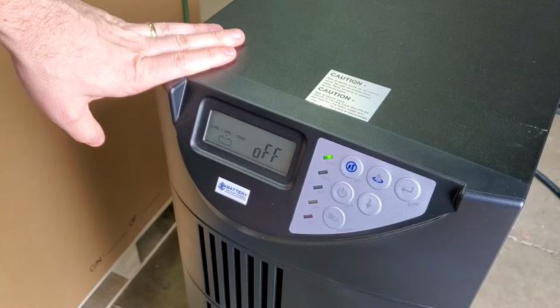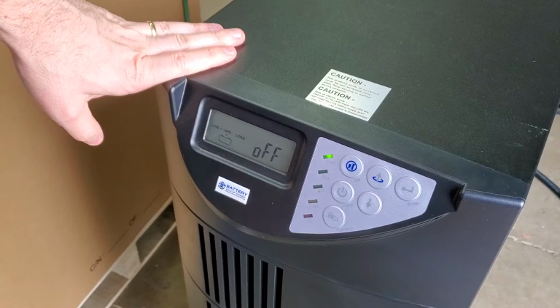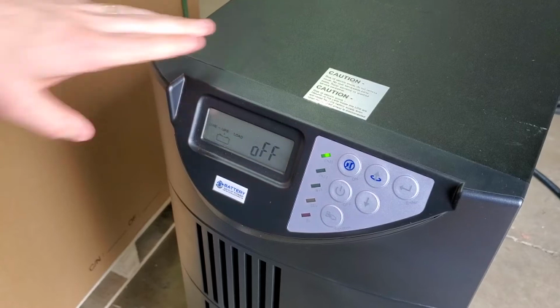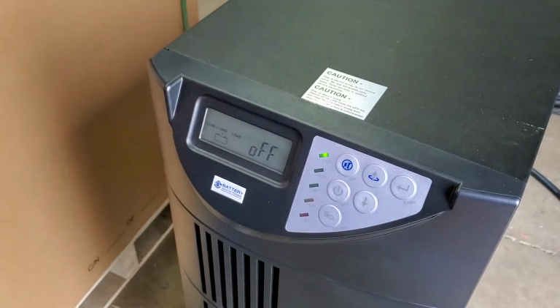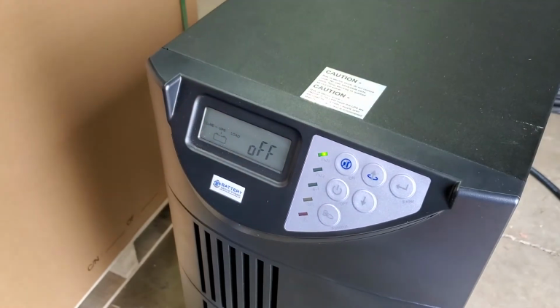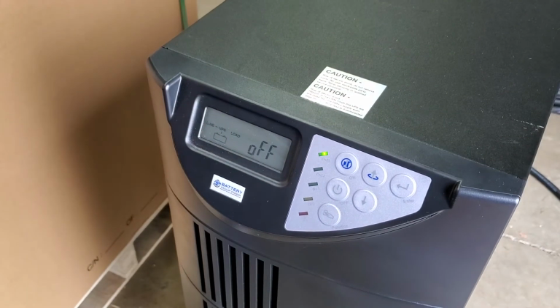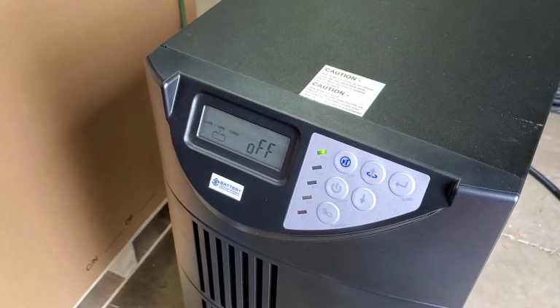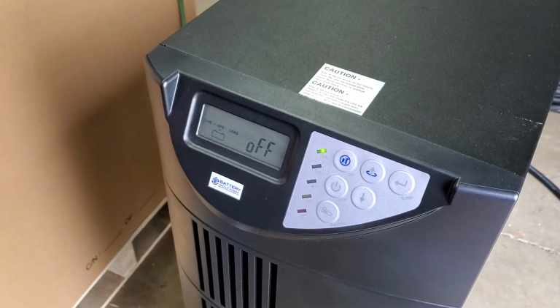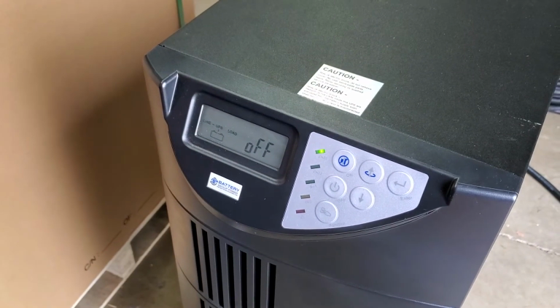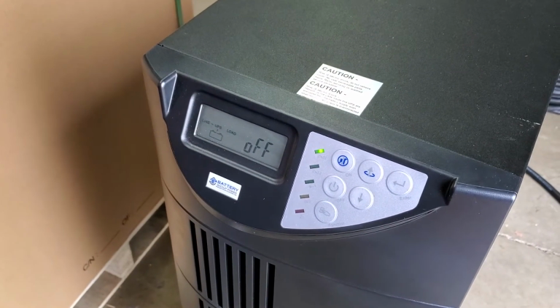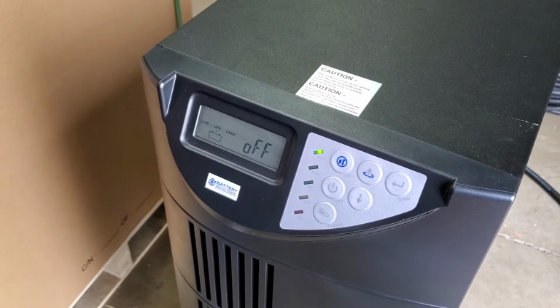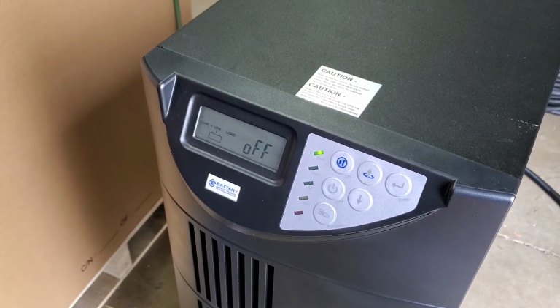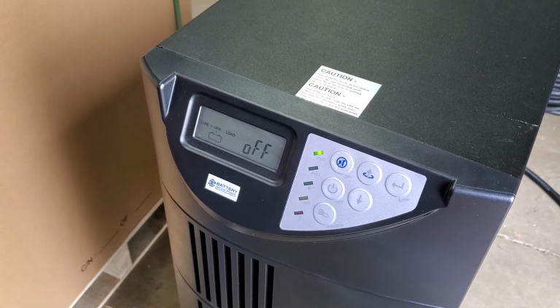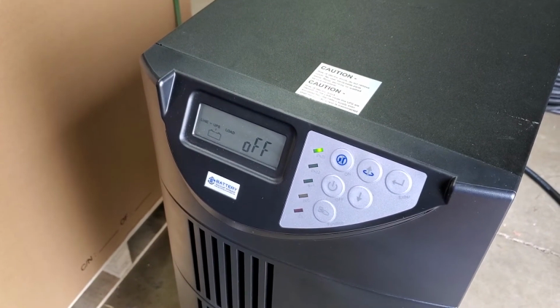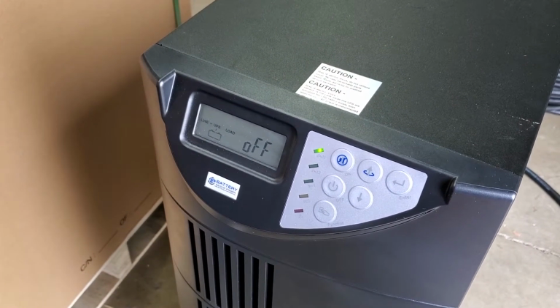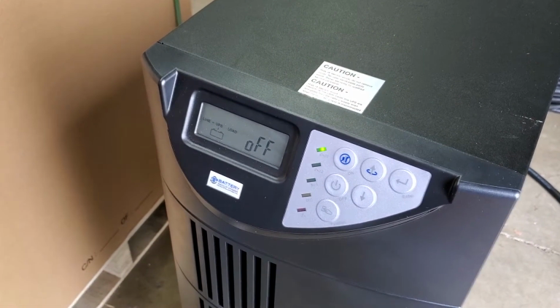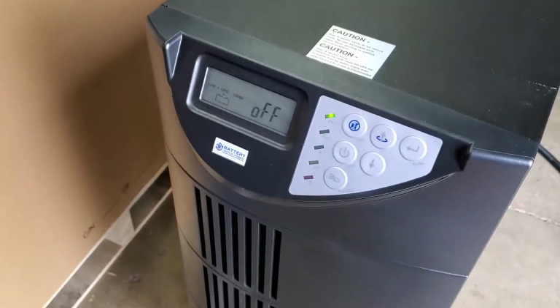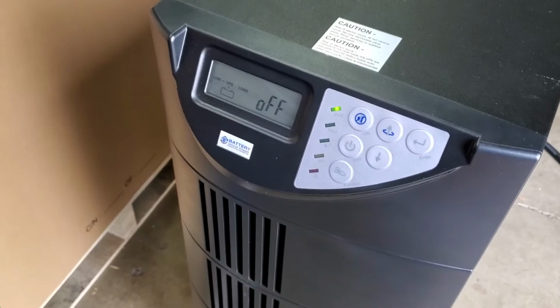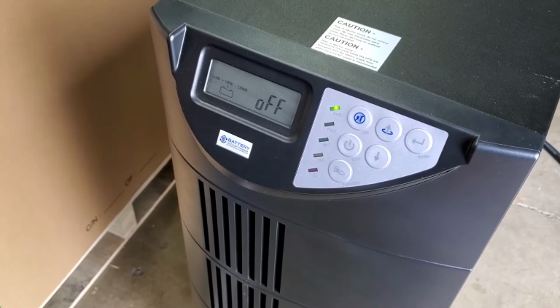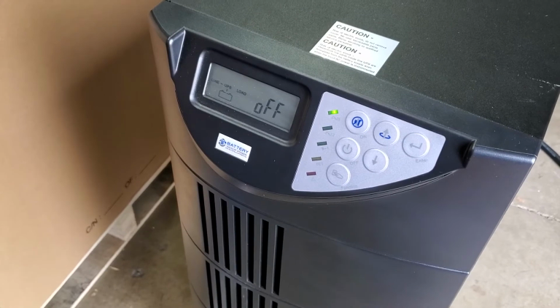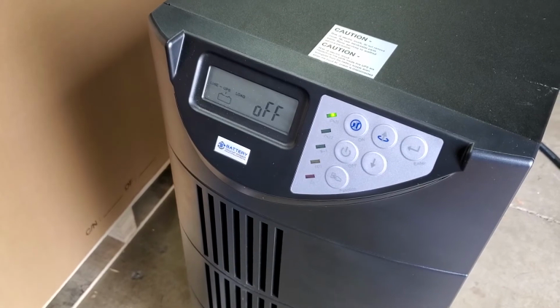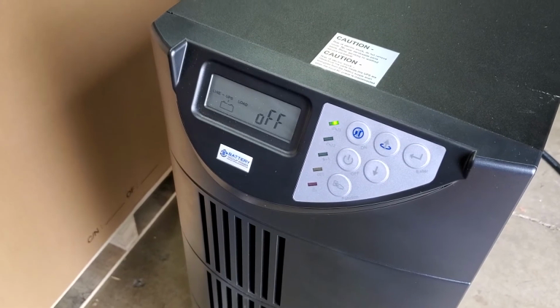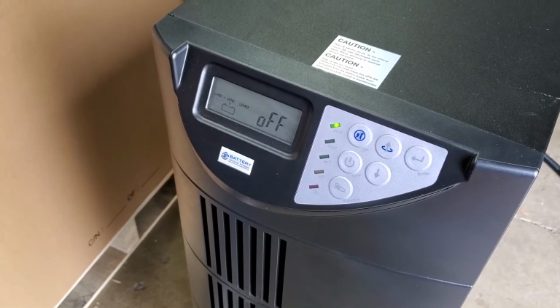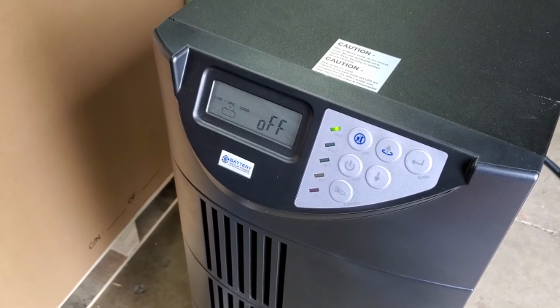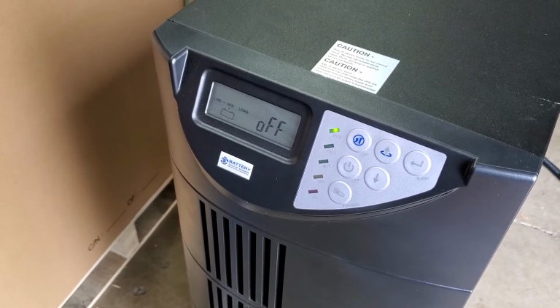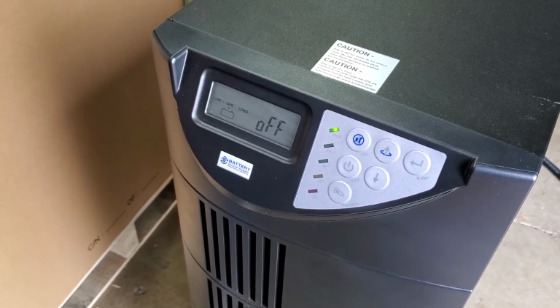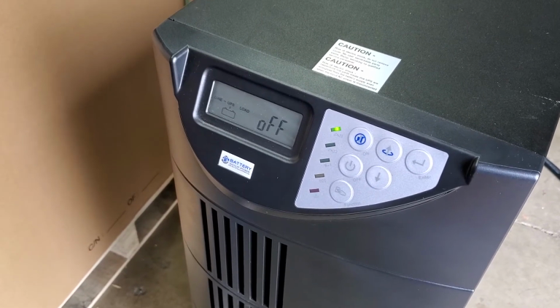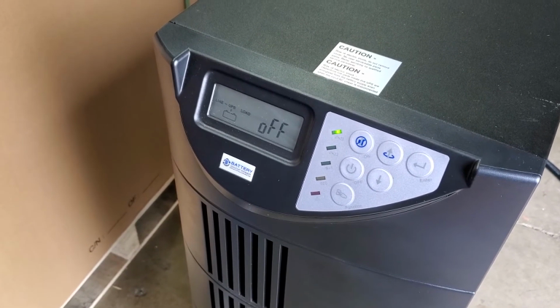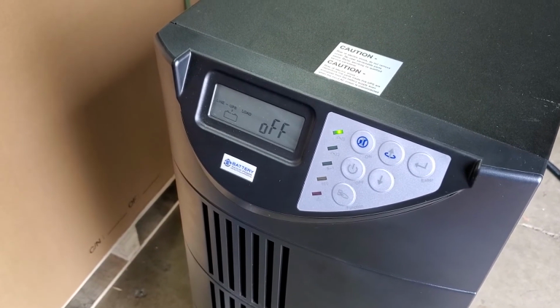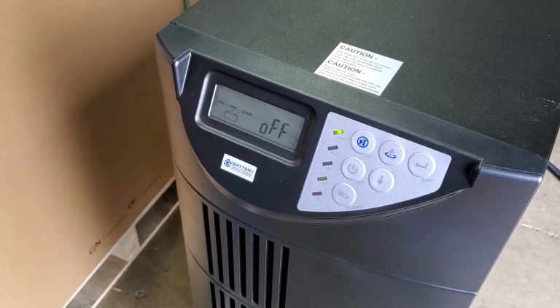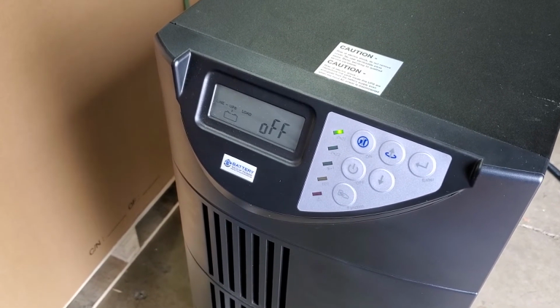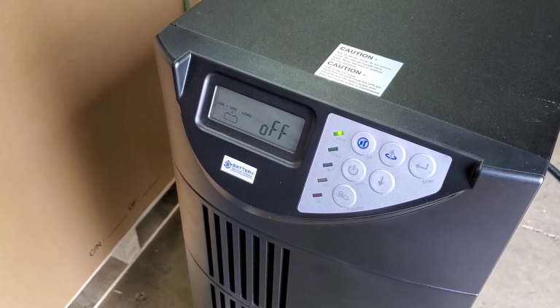This is how you change the BBP AR 10,000 from 120/240 output to 115/230 output.